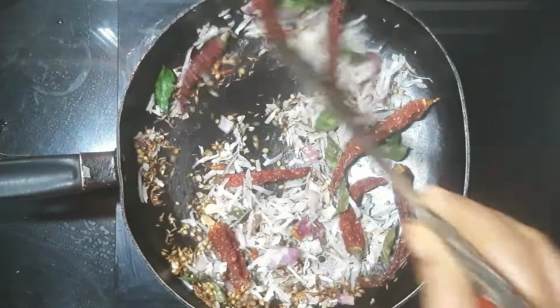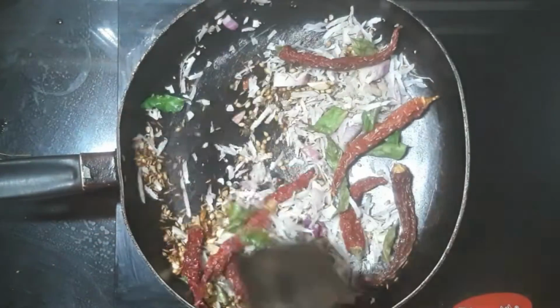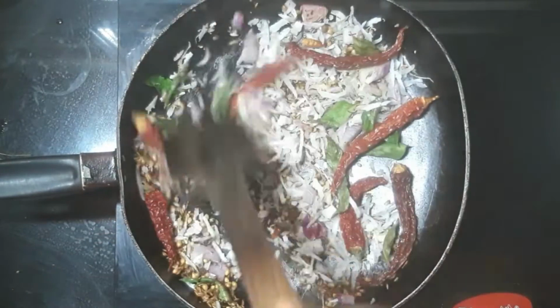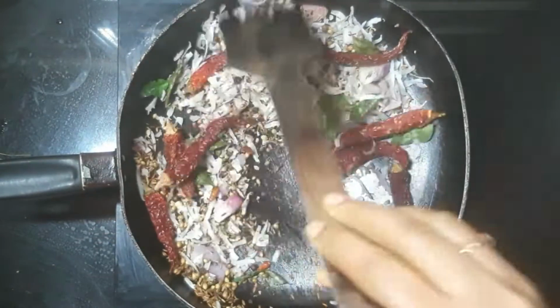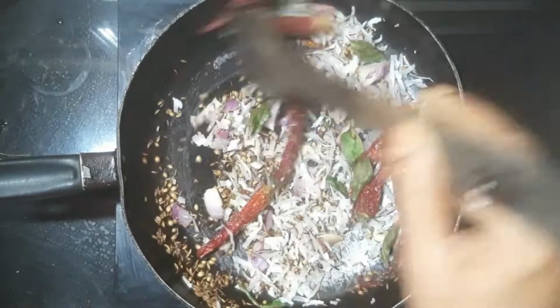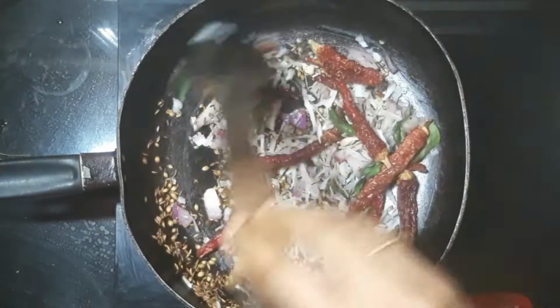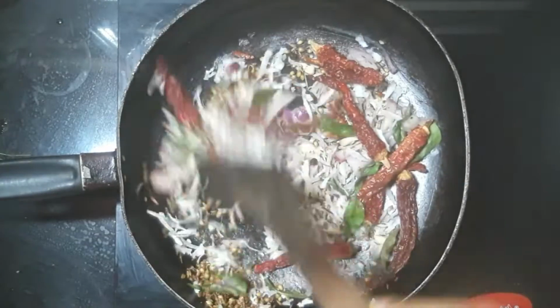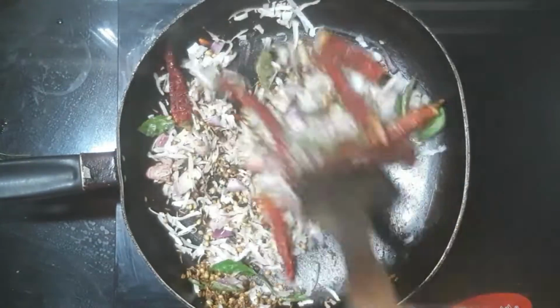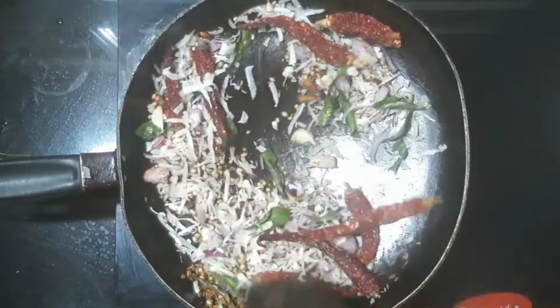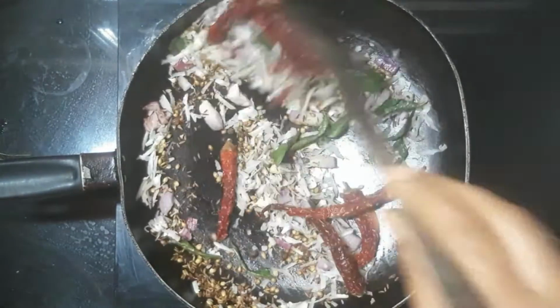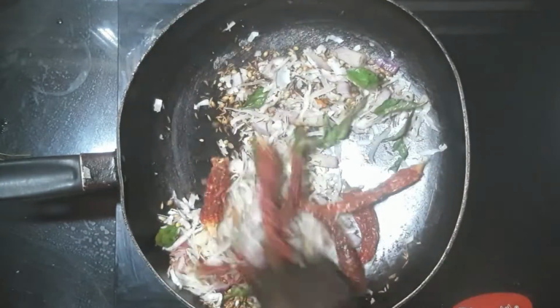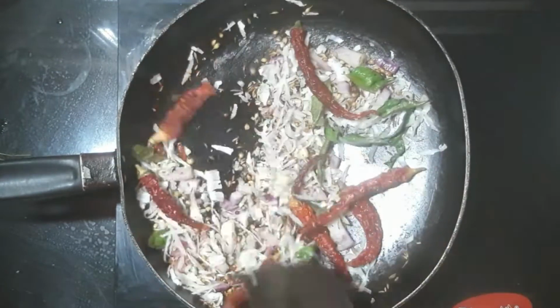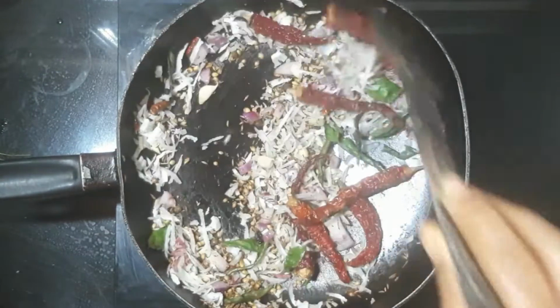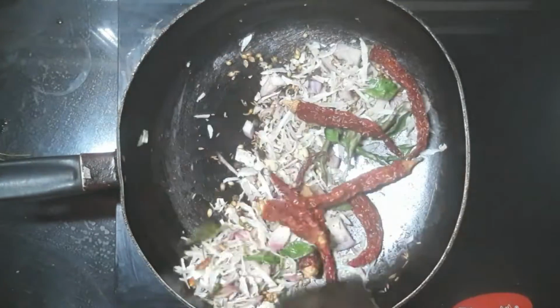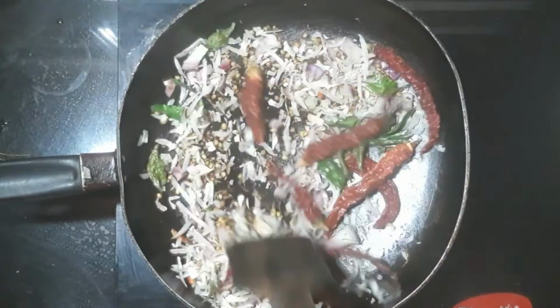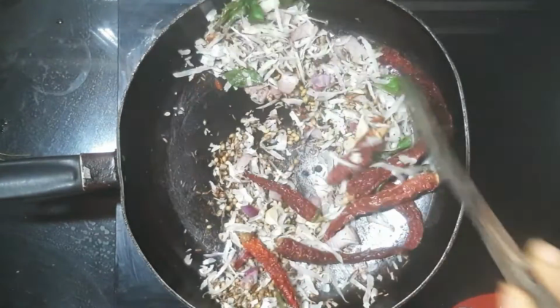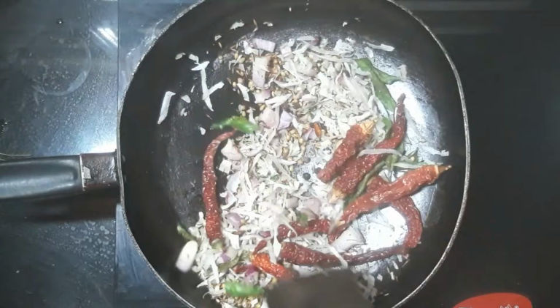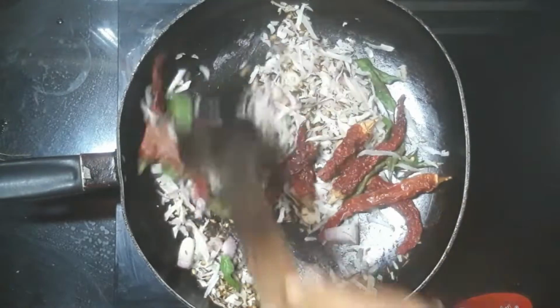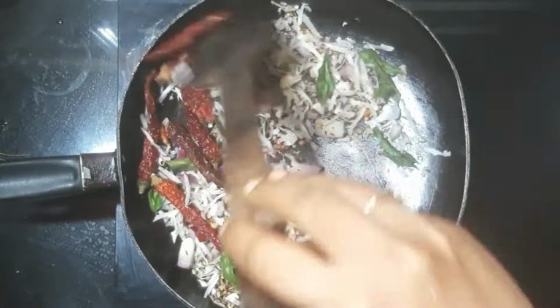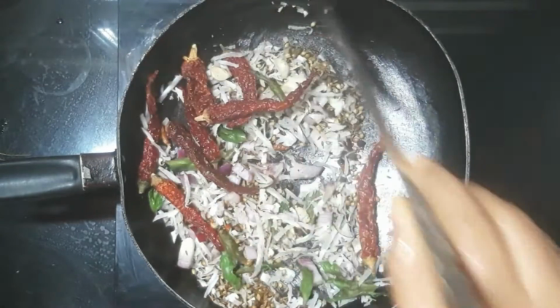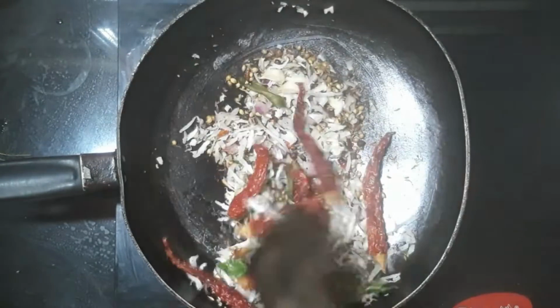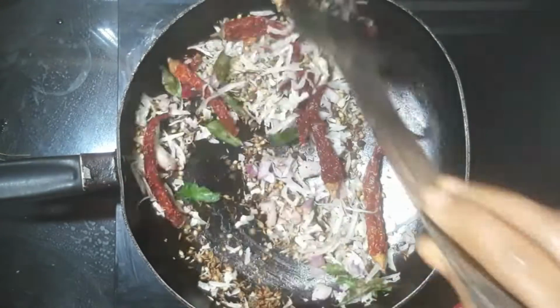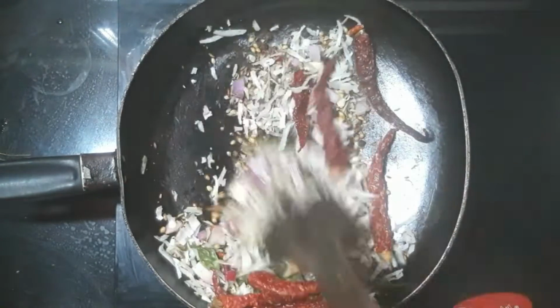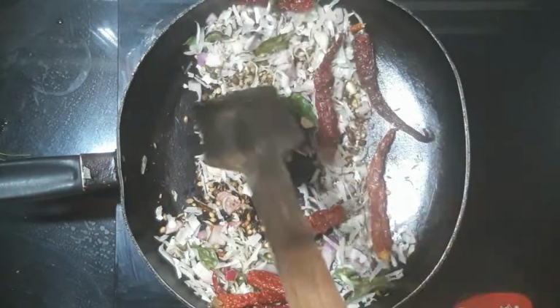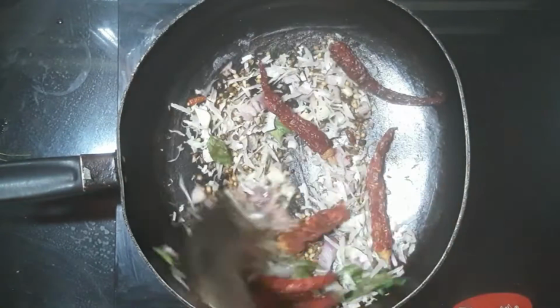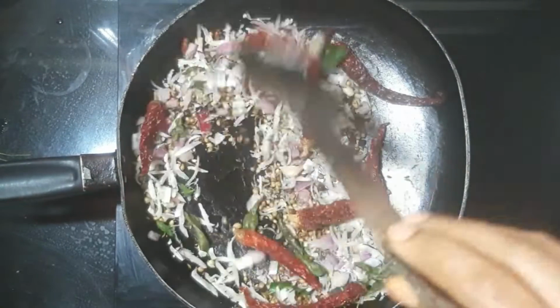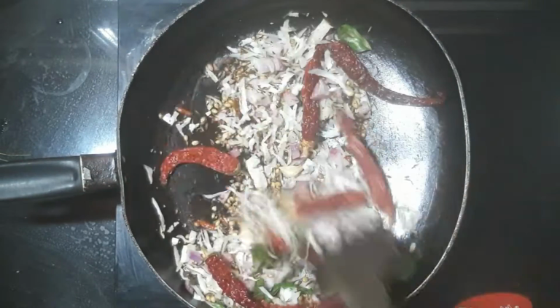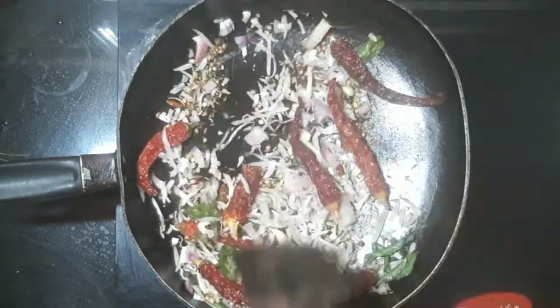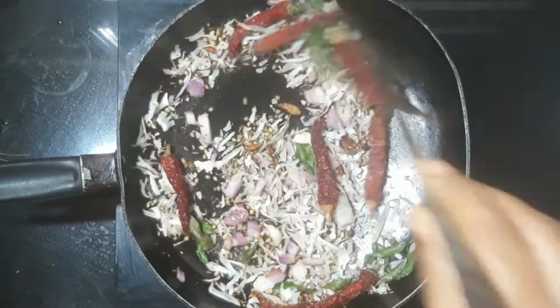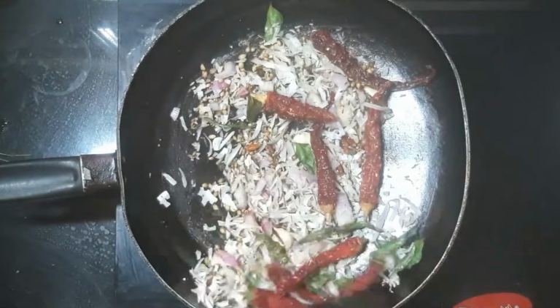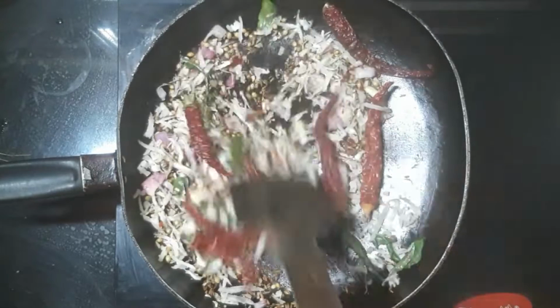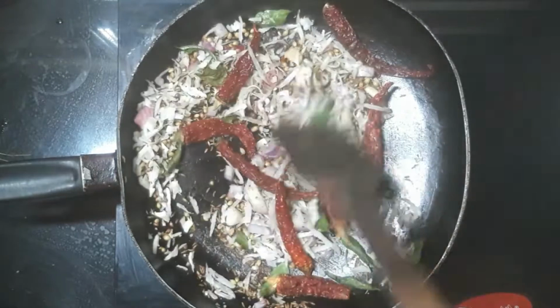Let's cook the pan in the oven. We will fry the pan in the oven. We will fry it in half a minute. Let's cook it in half a minute.